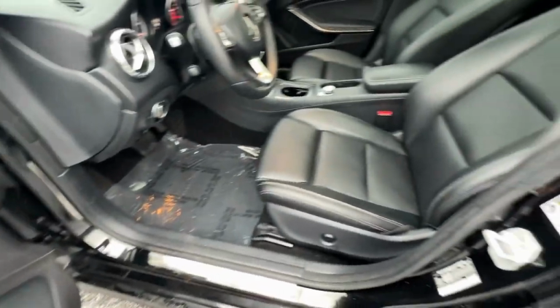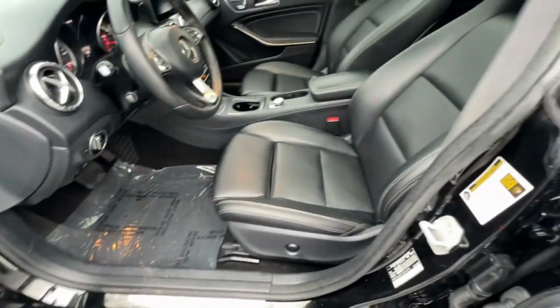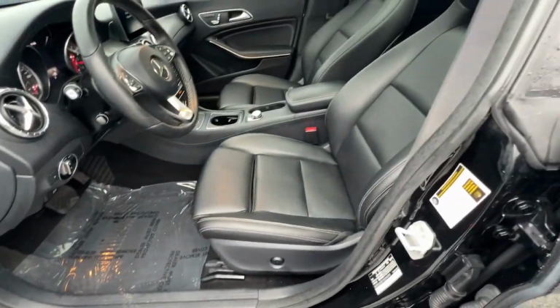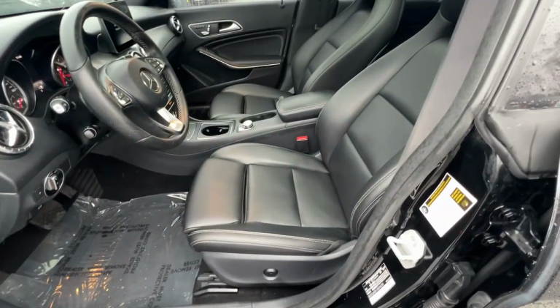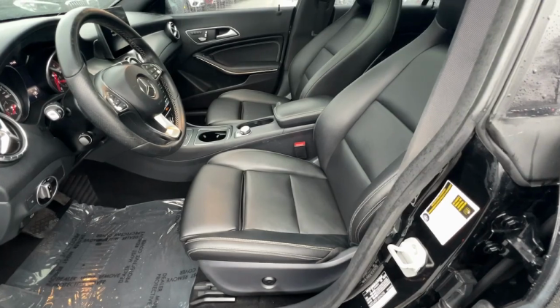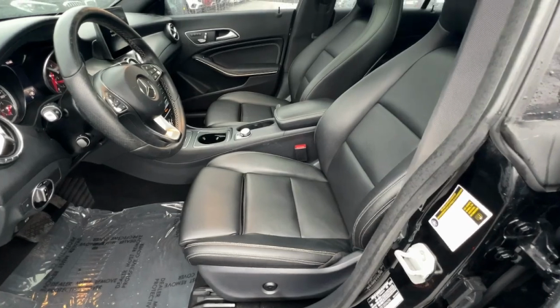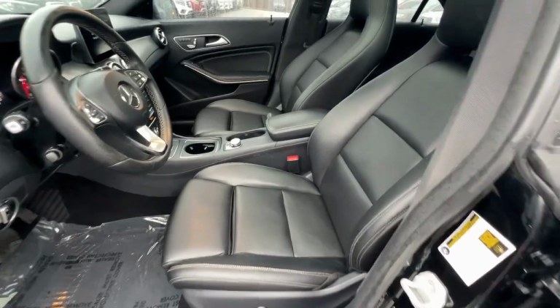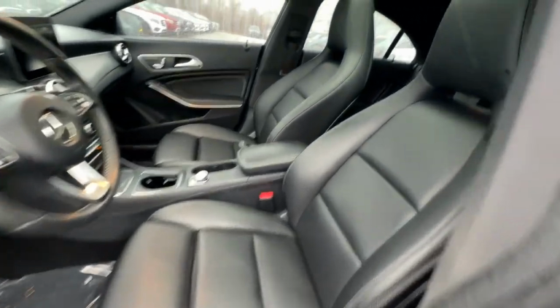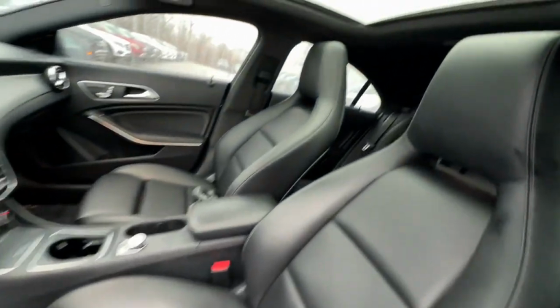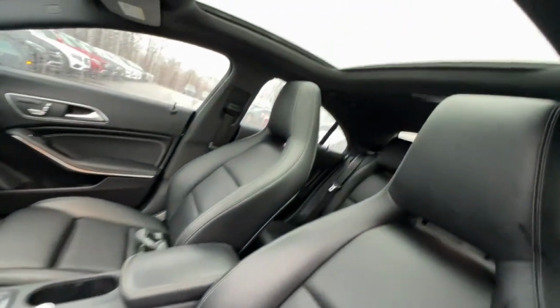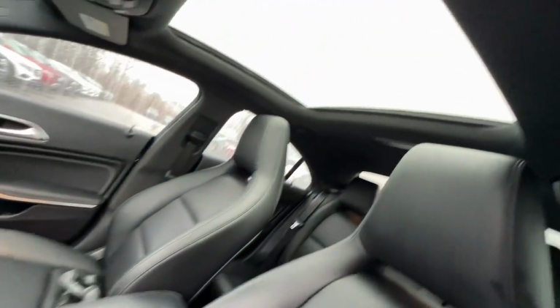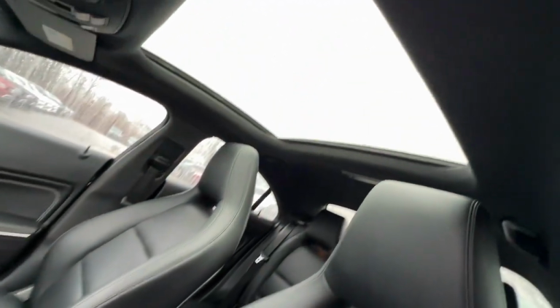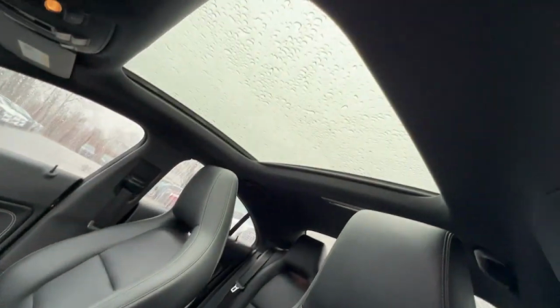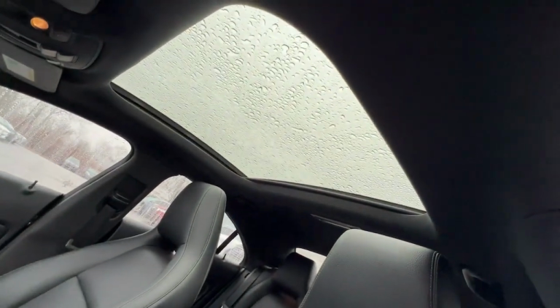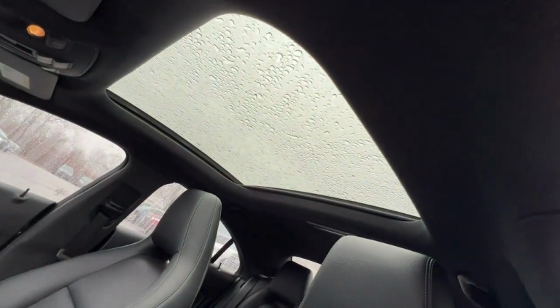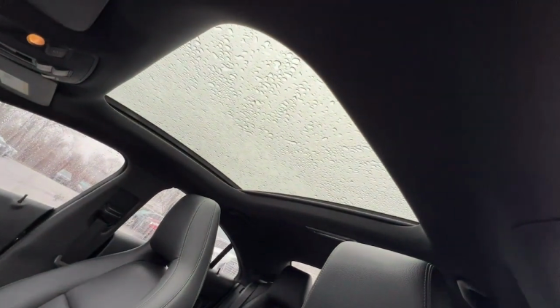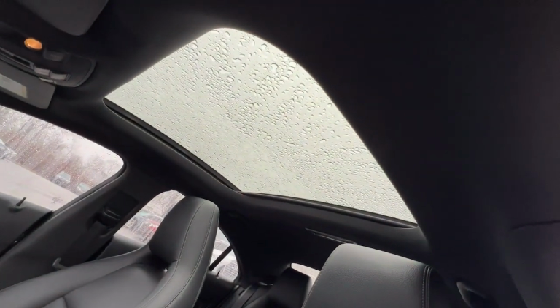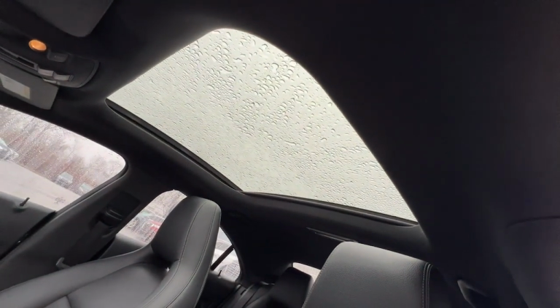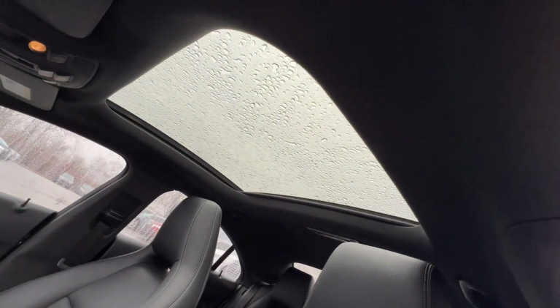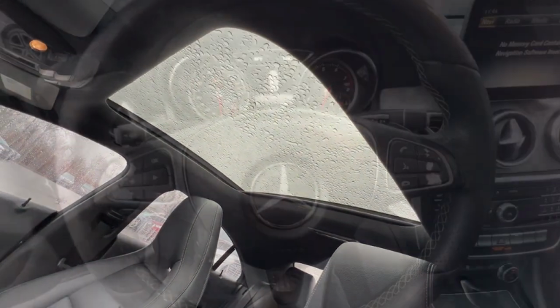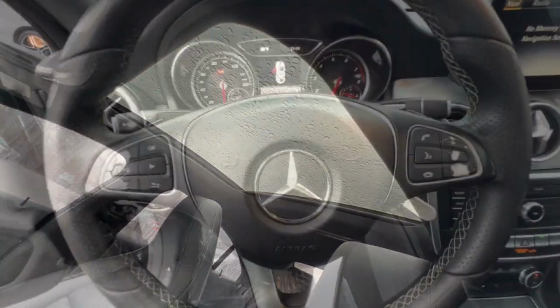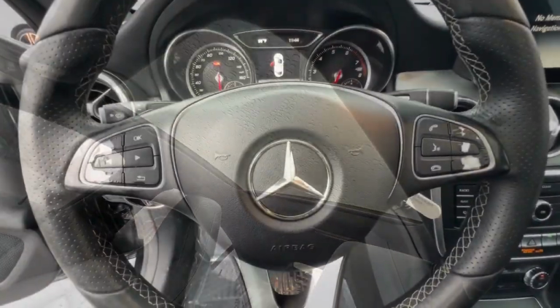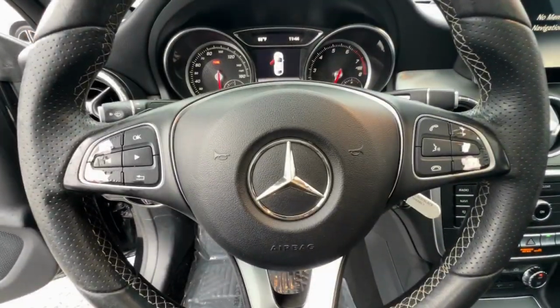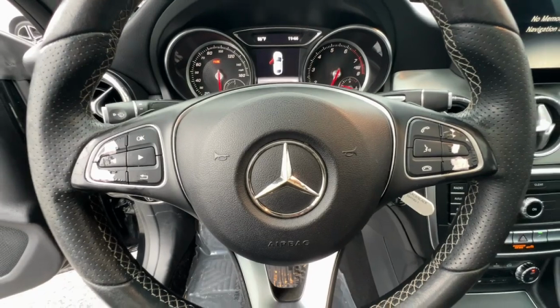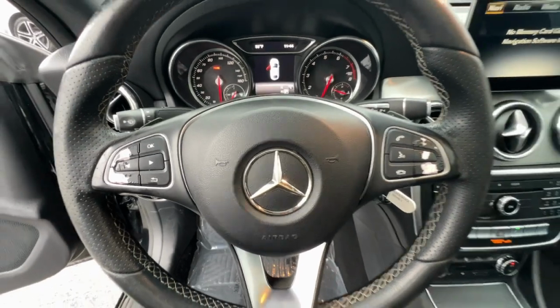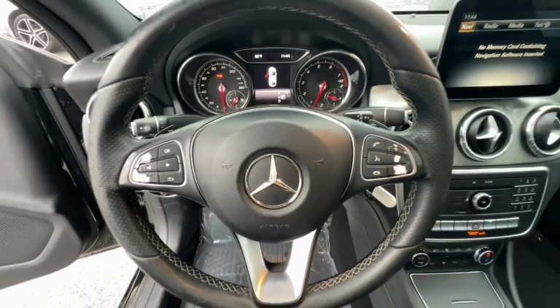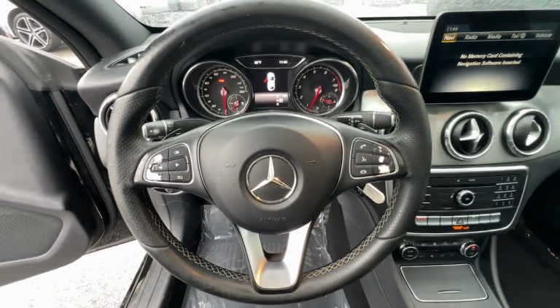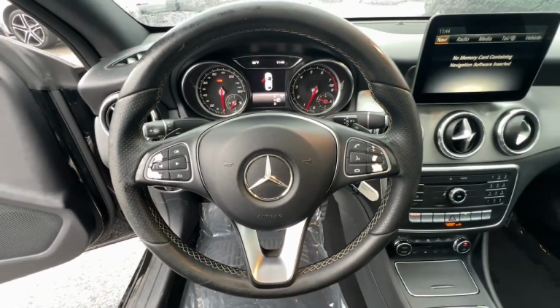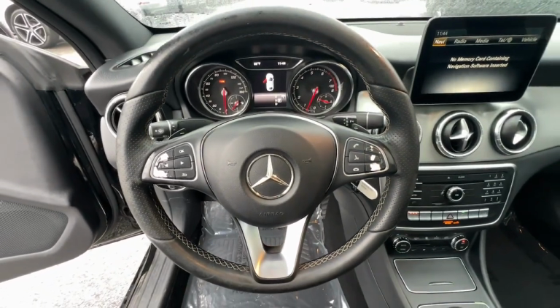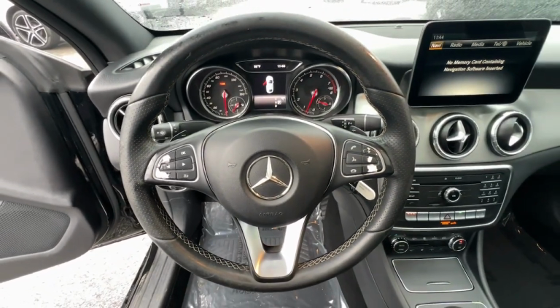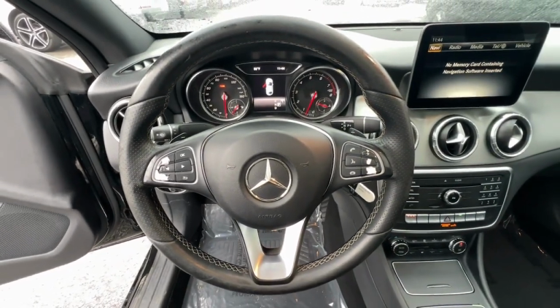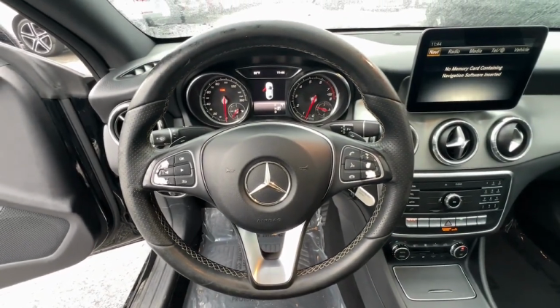Infuse your driving life with modern style and luxury in the CLA-Class sedan. Come in for a fun and easy road test — our team will make it the best part of your day.